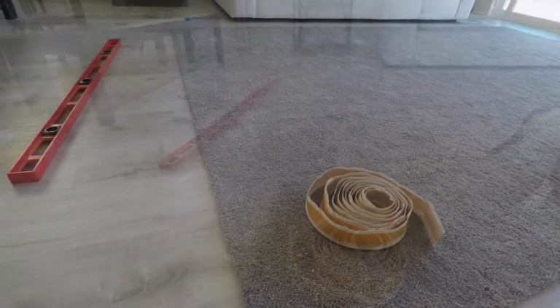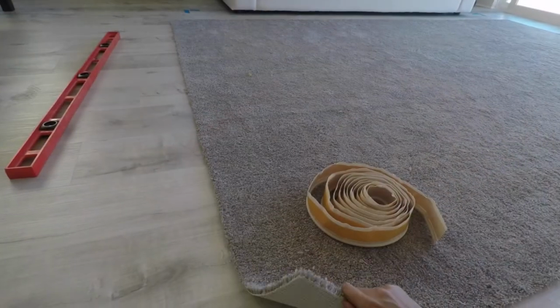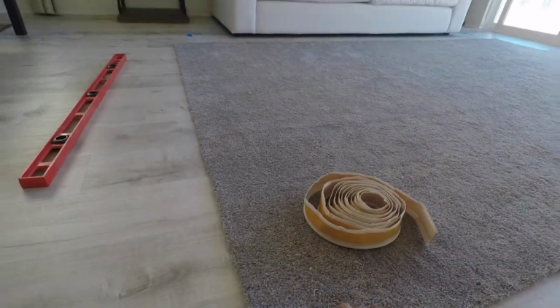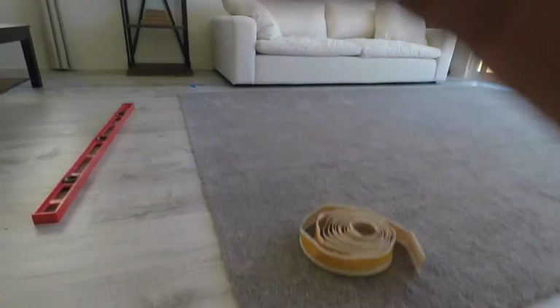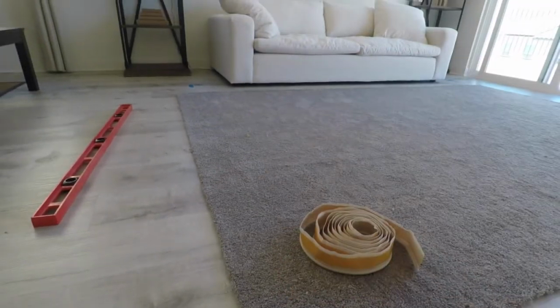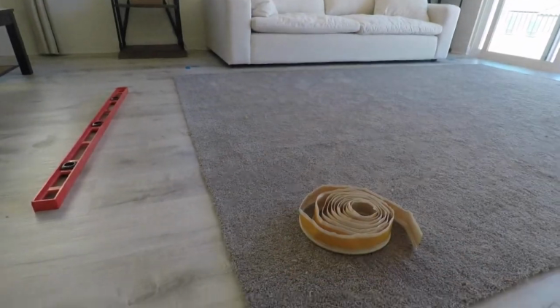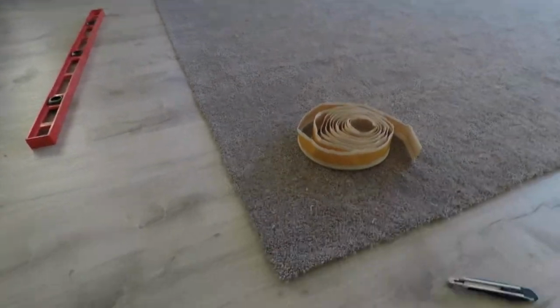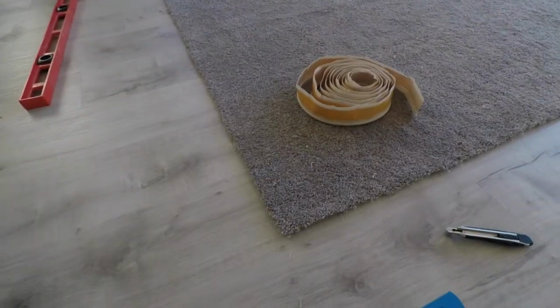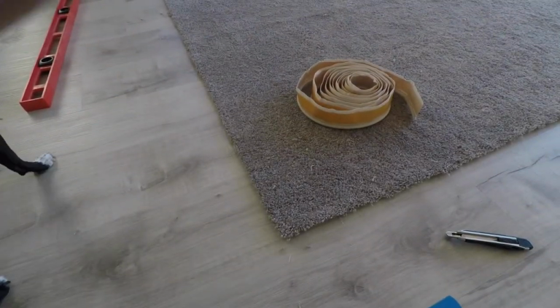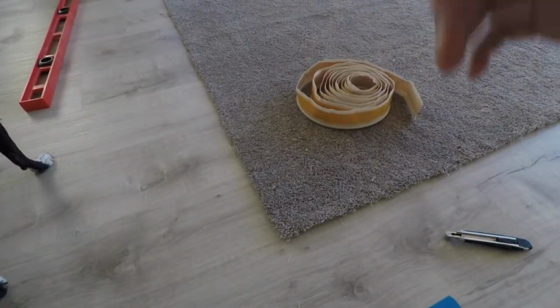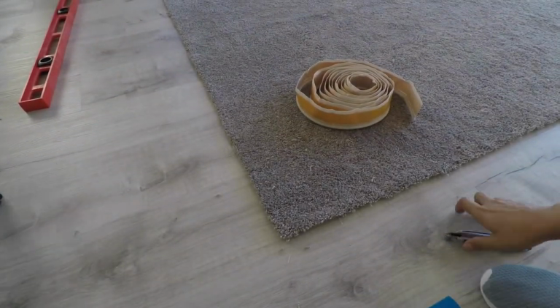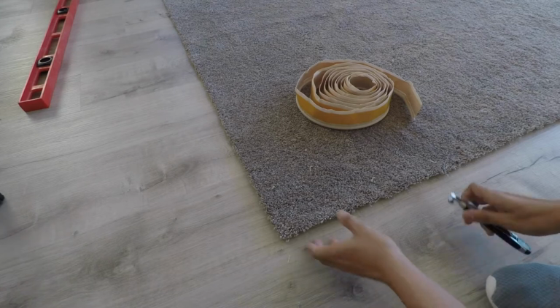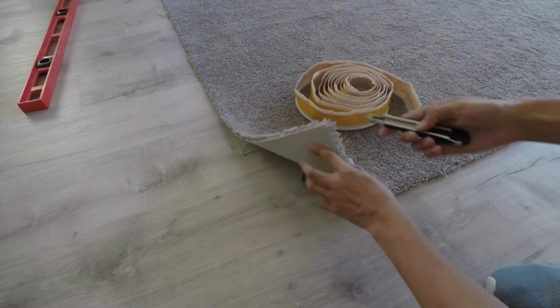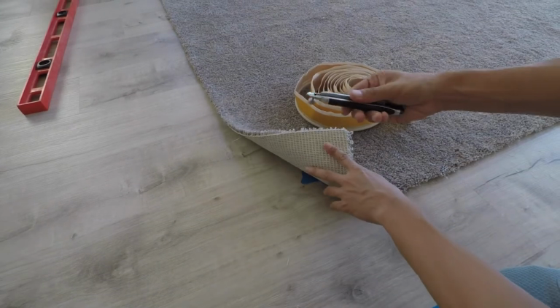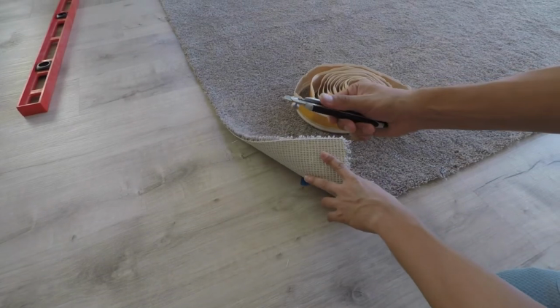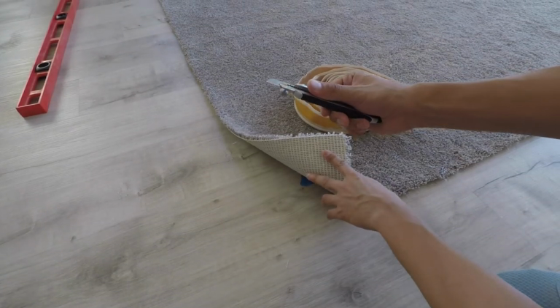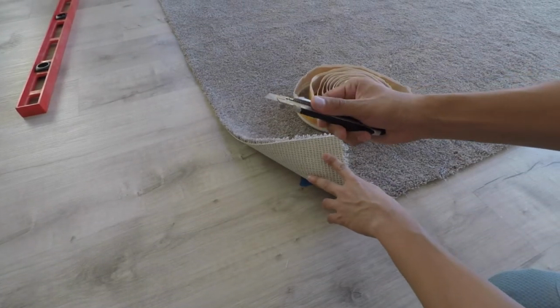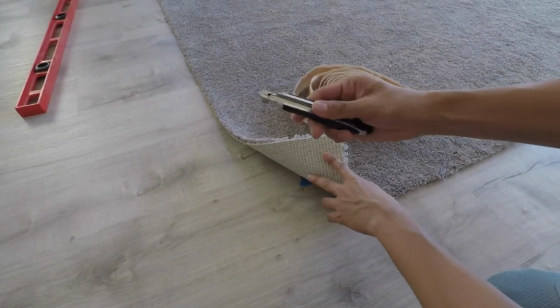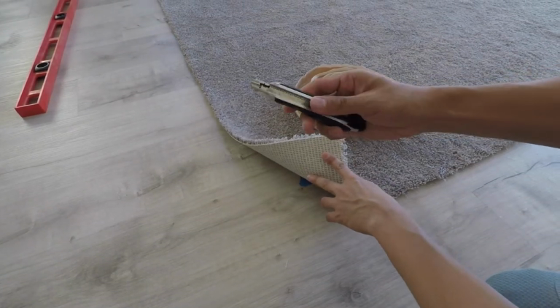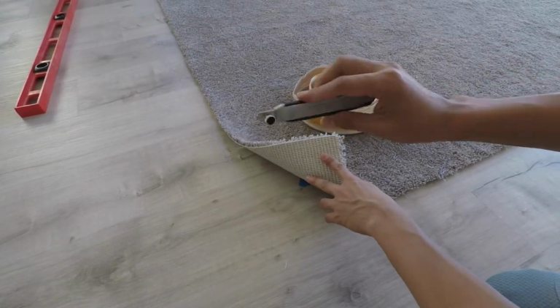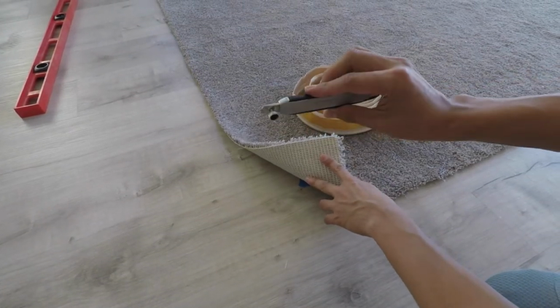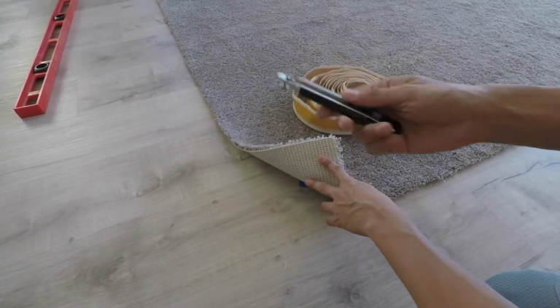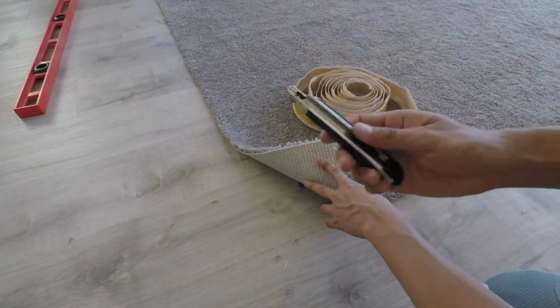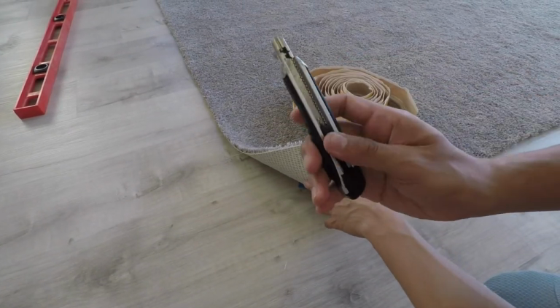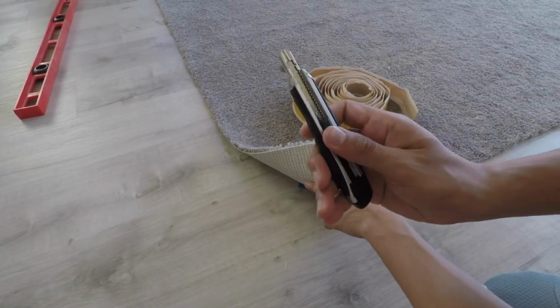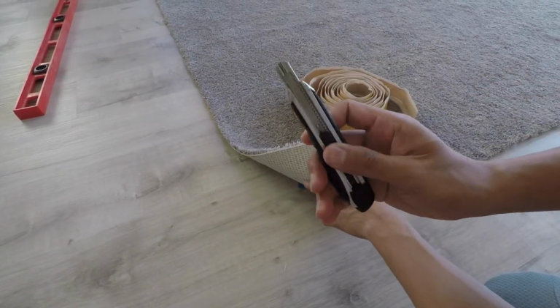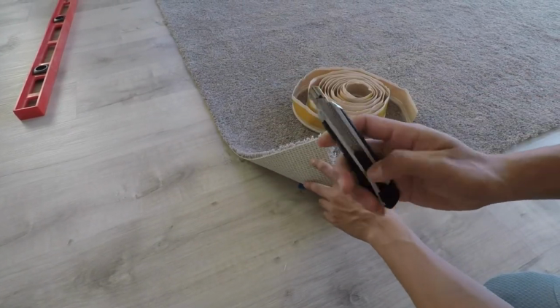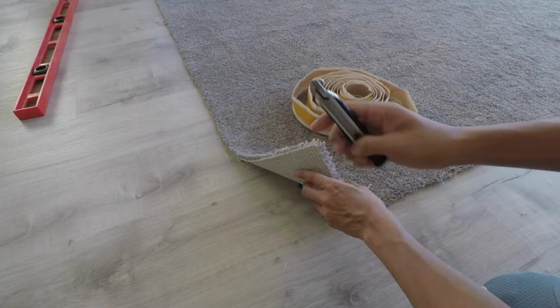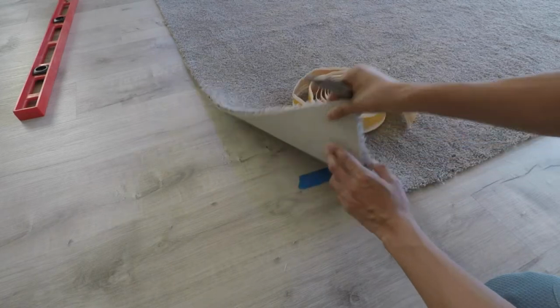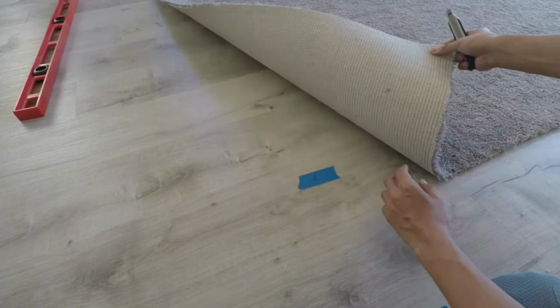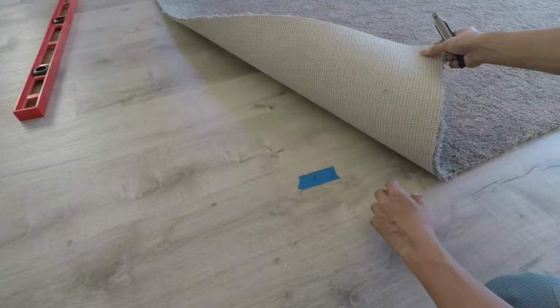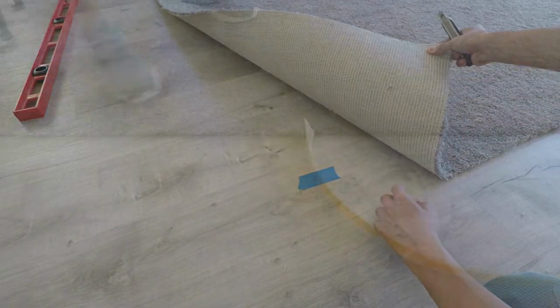The first step is to measure out your desired rug size. In this case, I went with an 8 by 10 feet. I used a box cutter to cut the carpet into the rug size that I want.